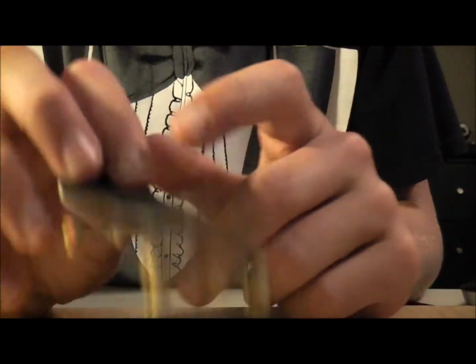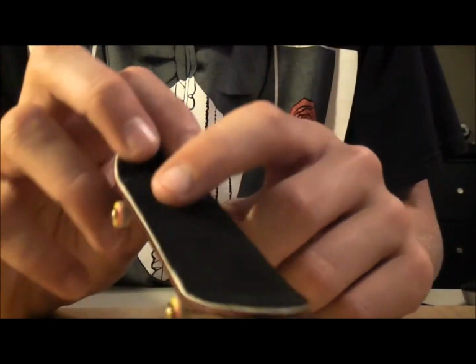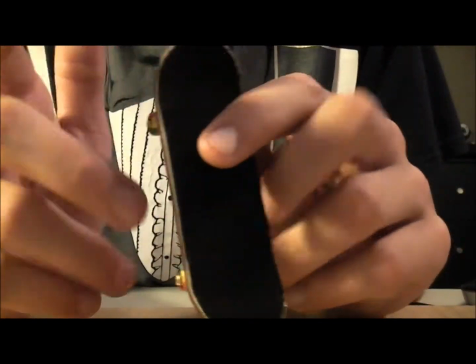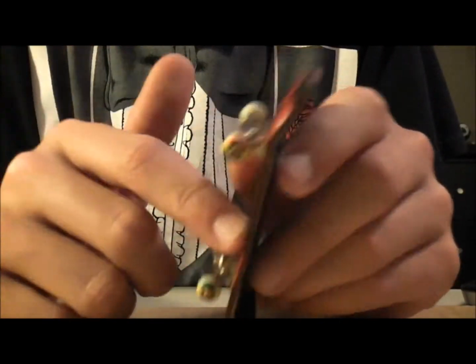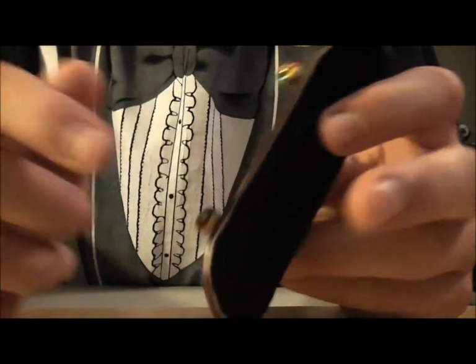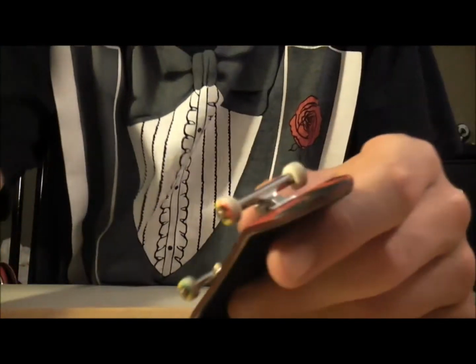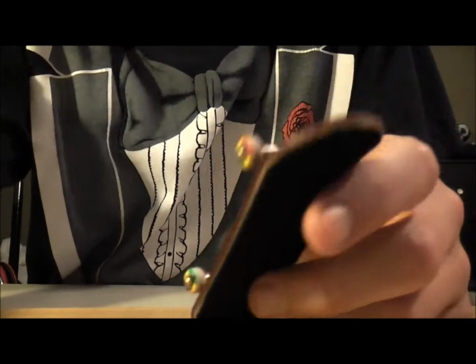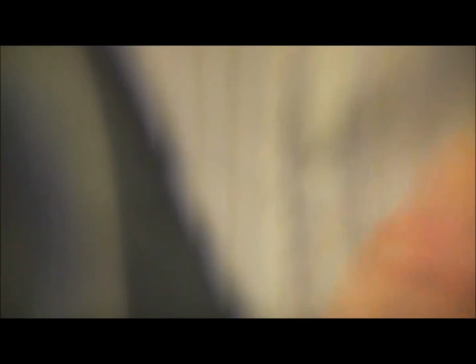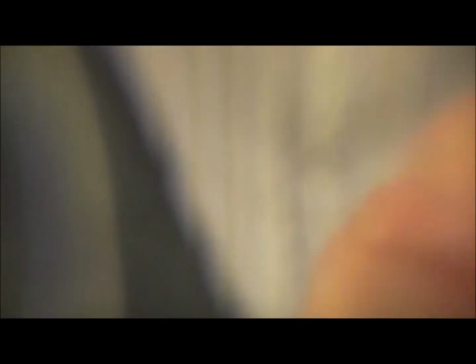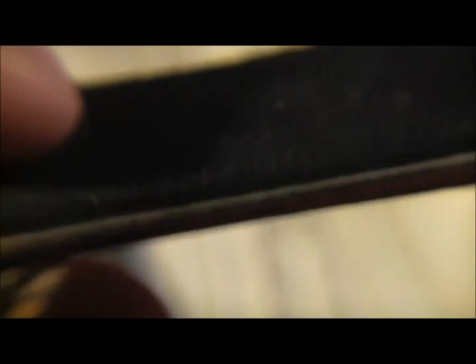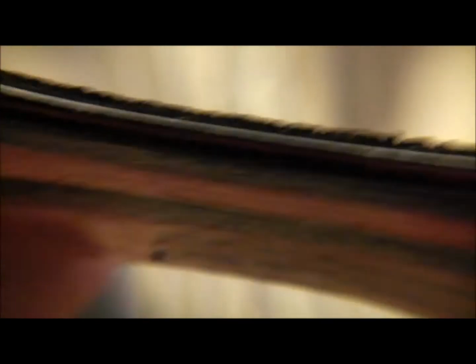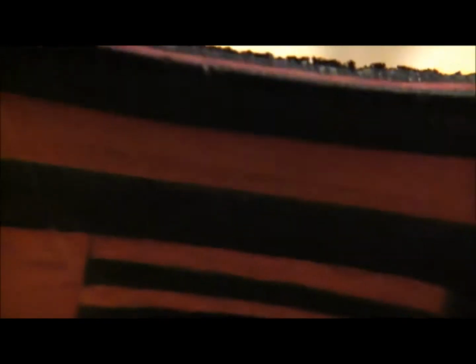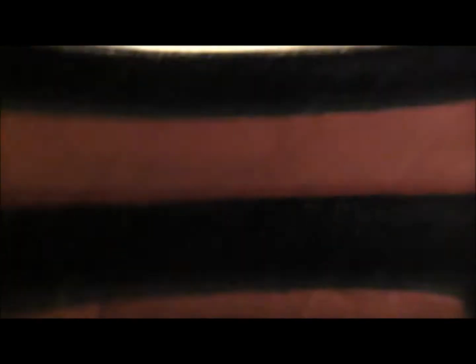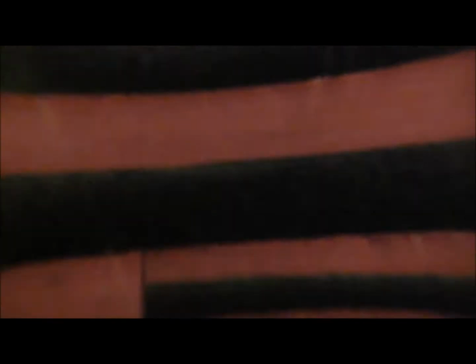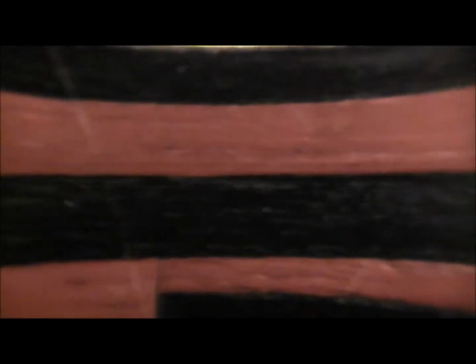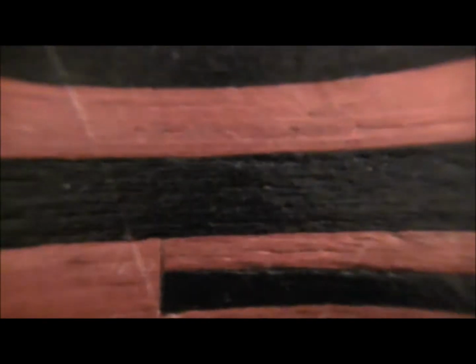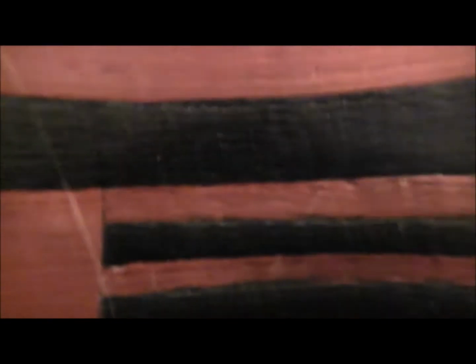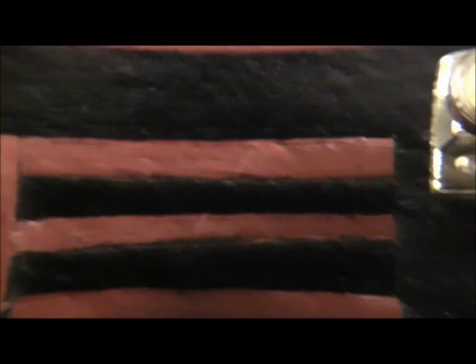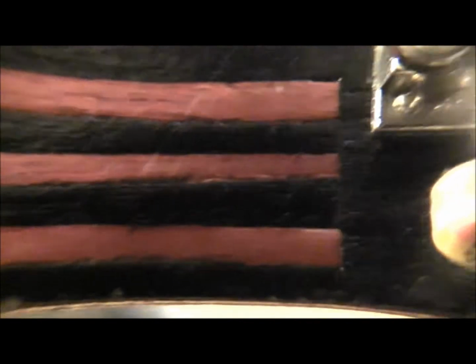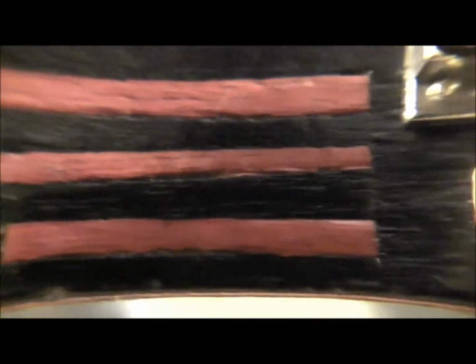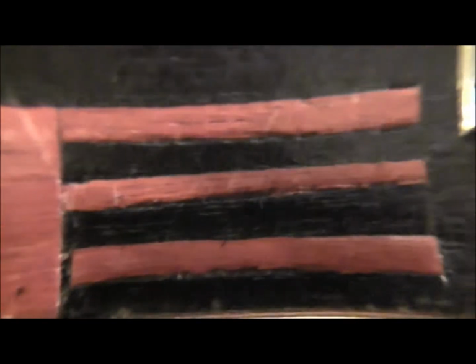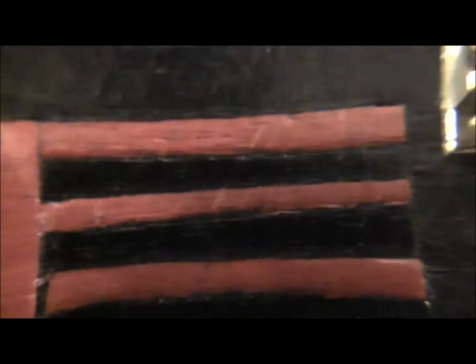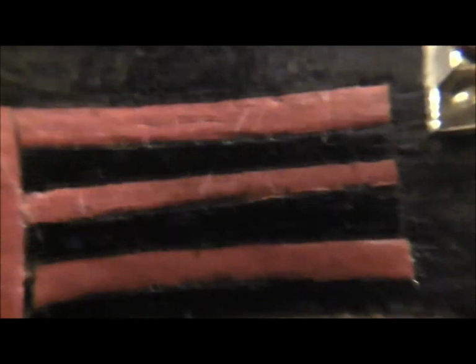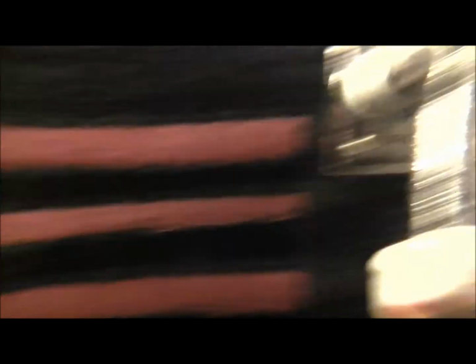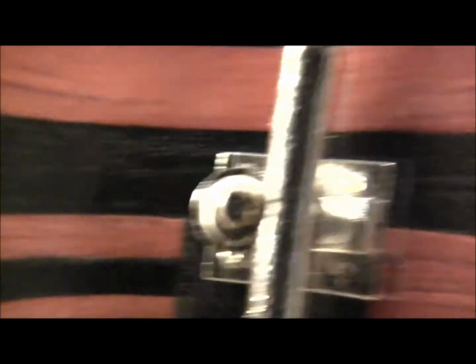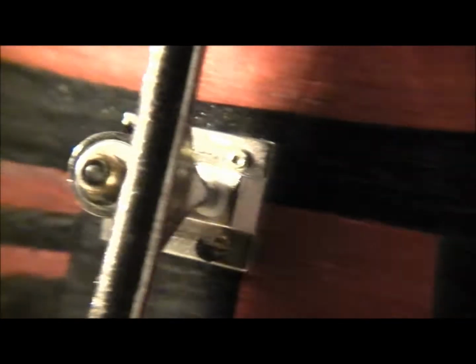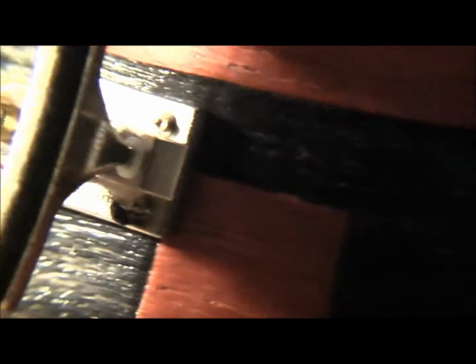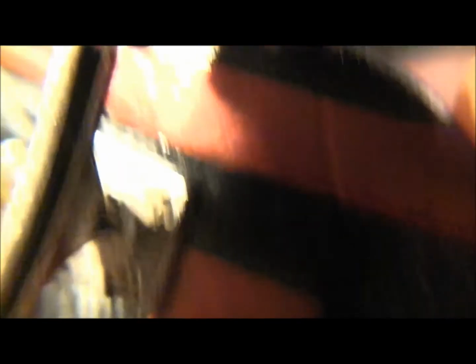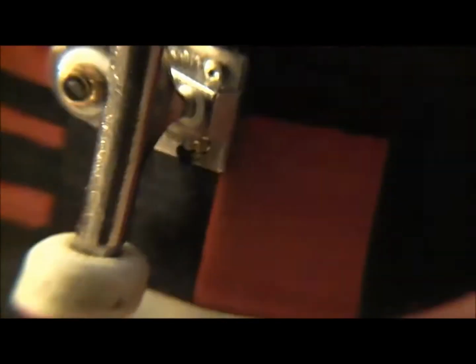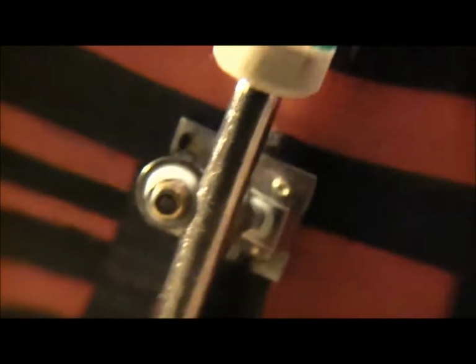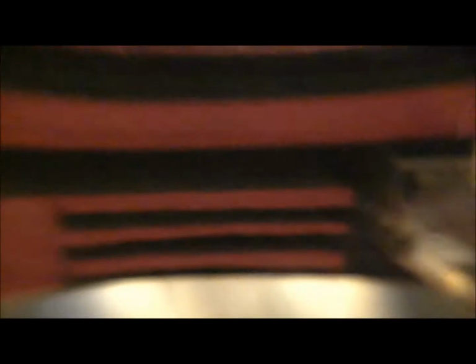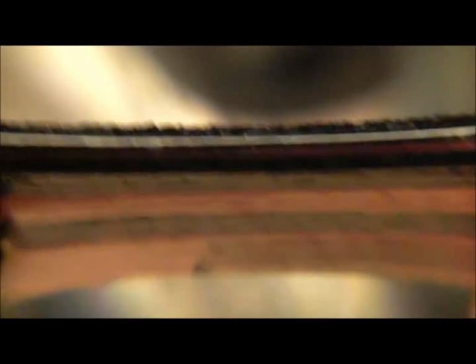So go pick one of these up, and here's the macro part of this. Okay, so I've got the macro lens on. As you can see, there's almost no cracks — there's like a little tiny crack right there, but not a big deal at all.